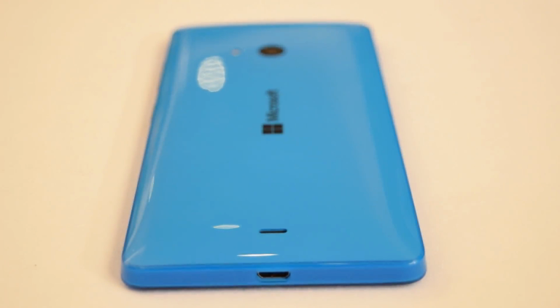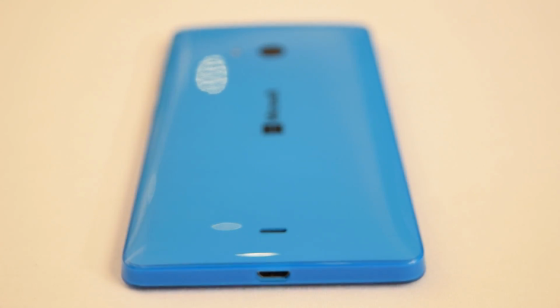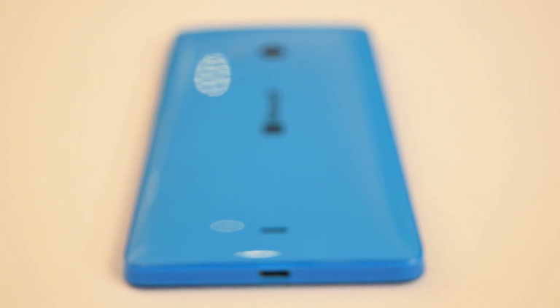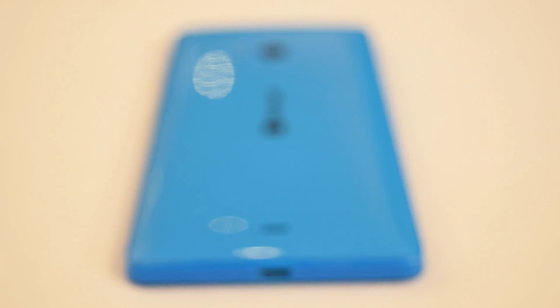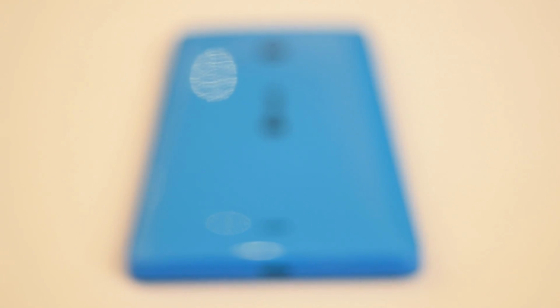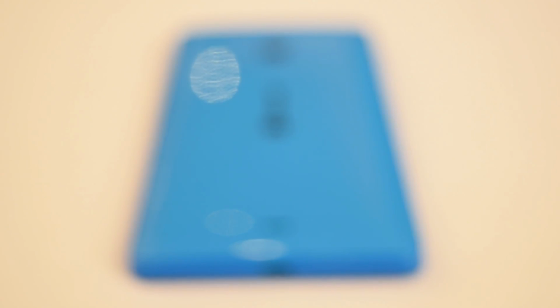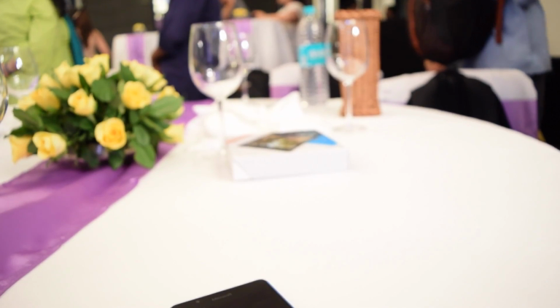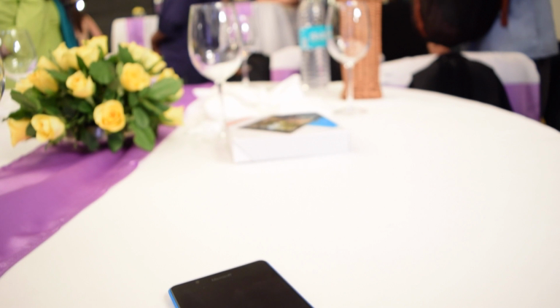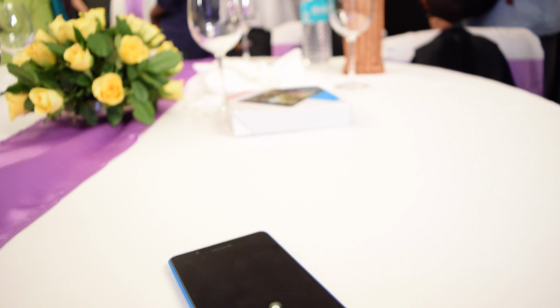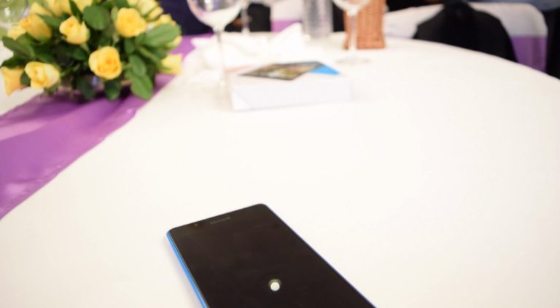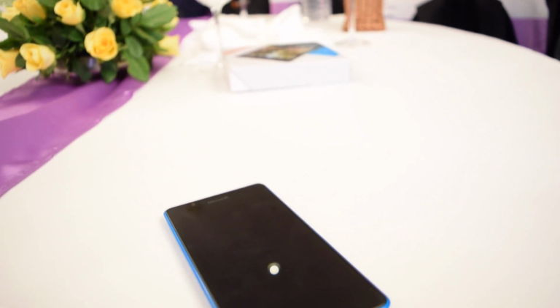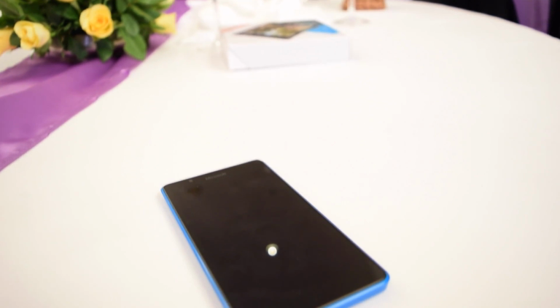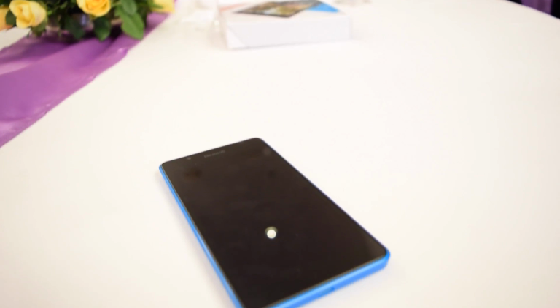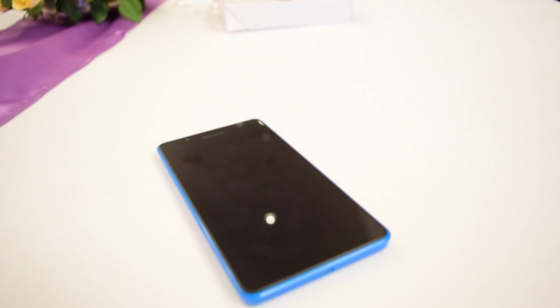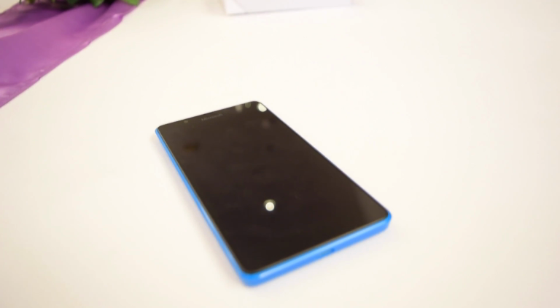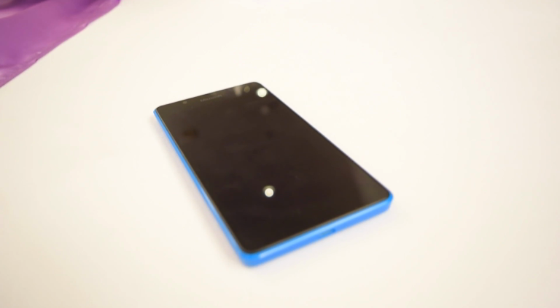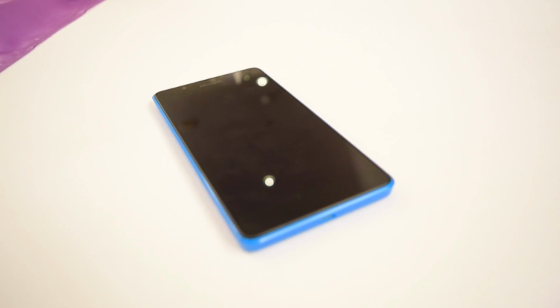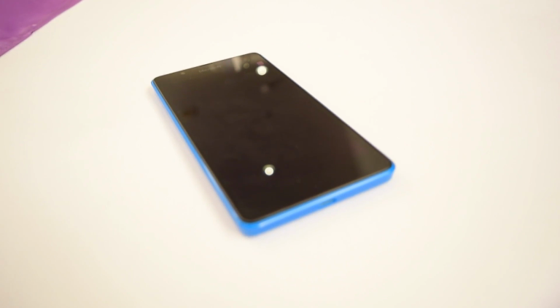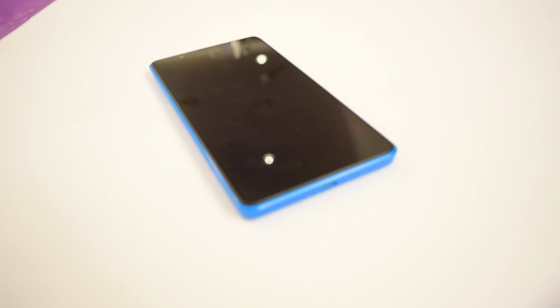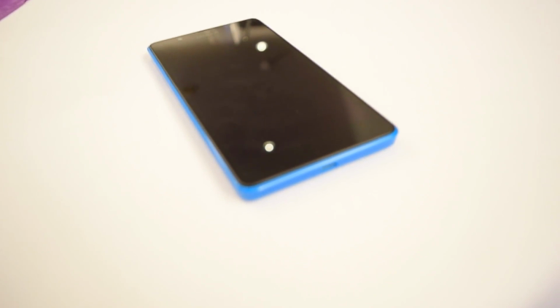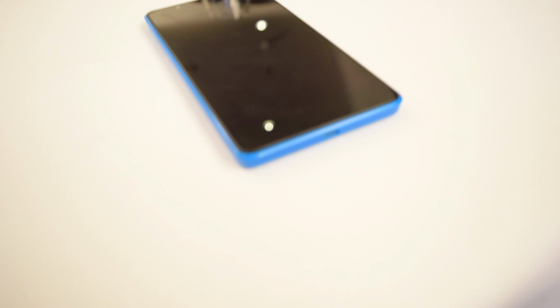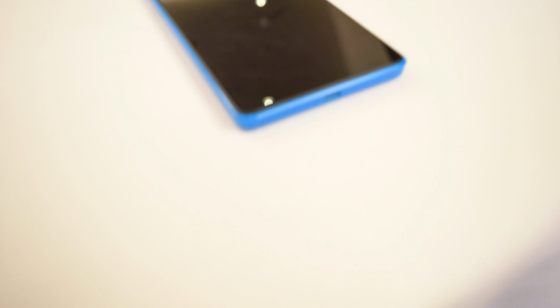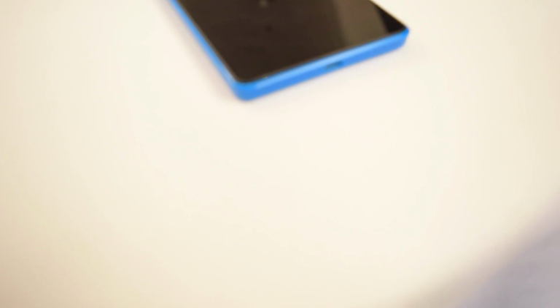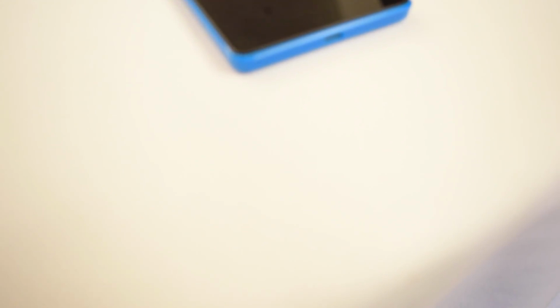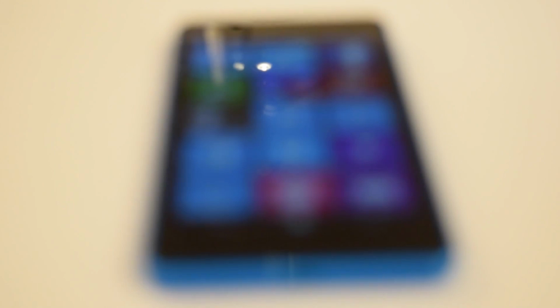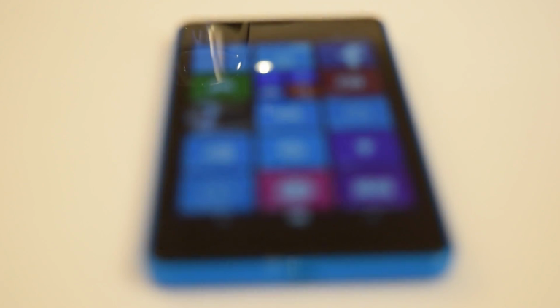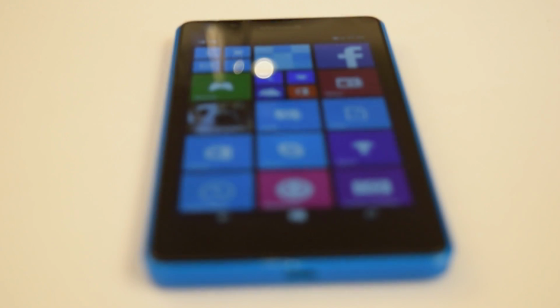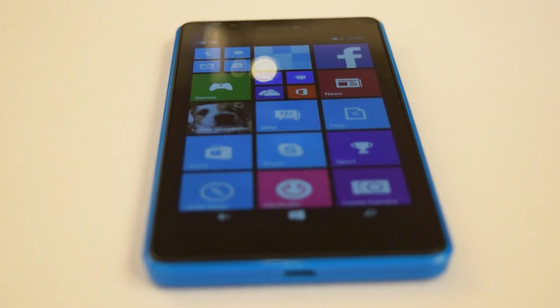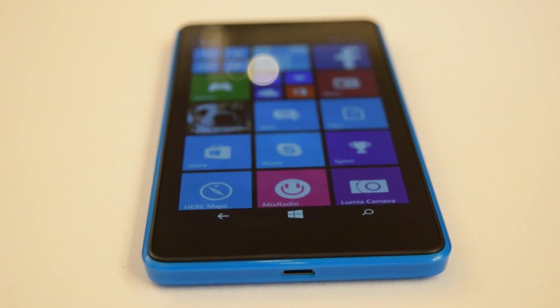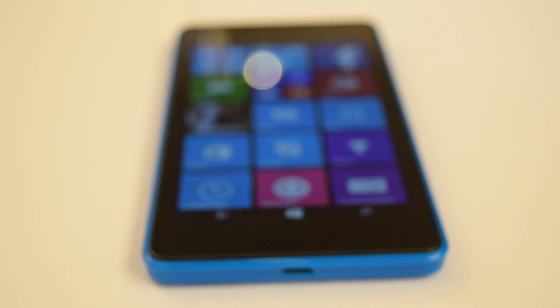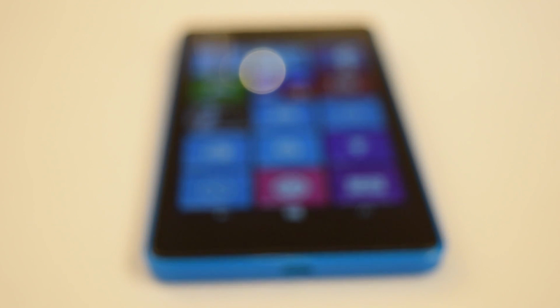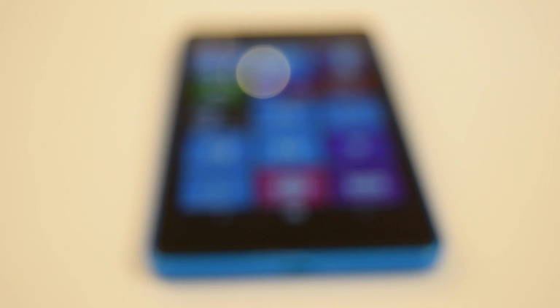The Lumia 540 Dual SIM is upgradable to Windows 10 later this year, although there's no guarantee on all Windows 10 features being available. Overall, it's another high-priced smartphone from Microsoft, which is easily beaten by the Lenovo A7000, the Xiaomi Mi 4i, and the Asus Zenfone 2.